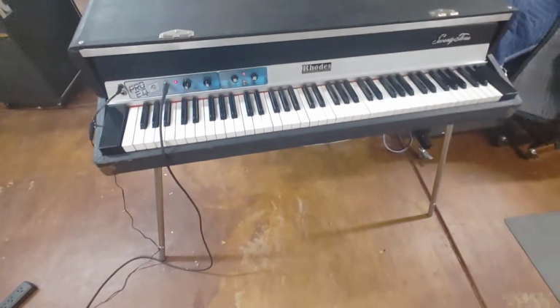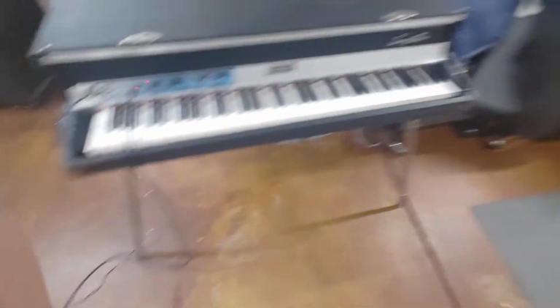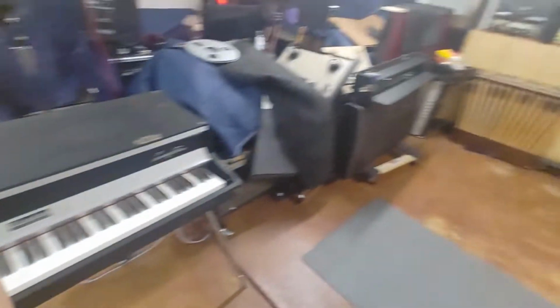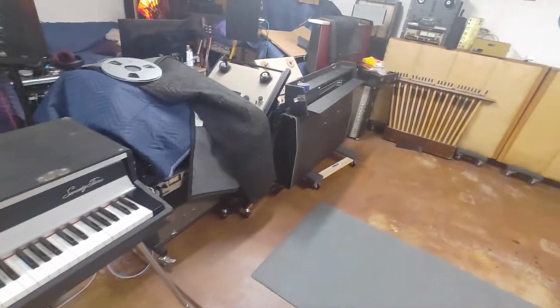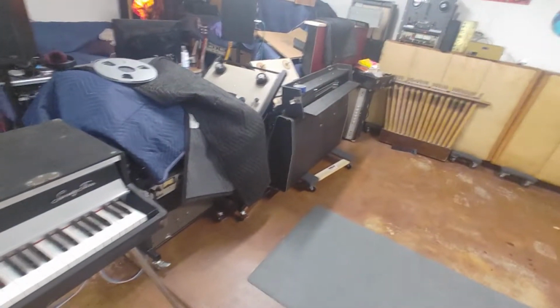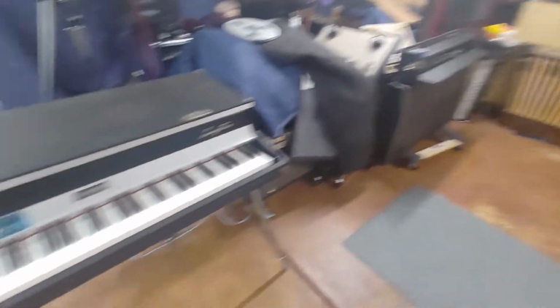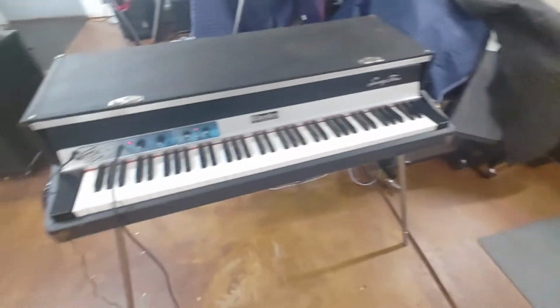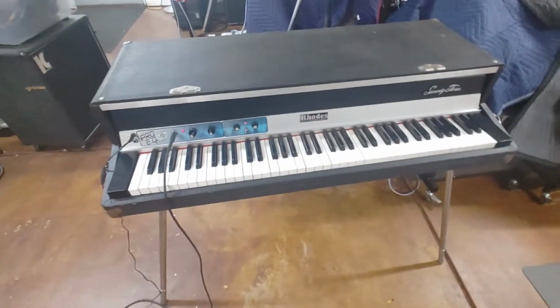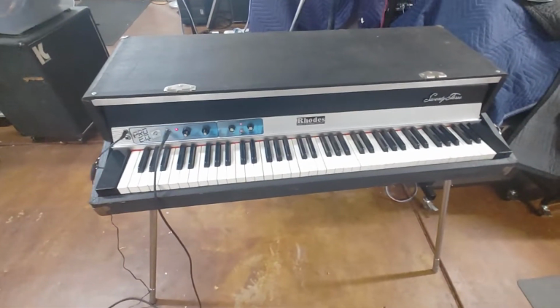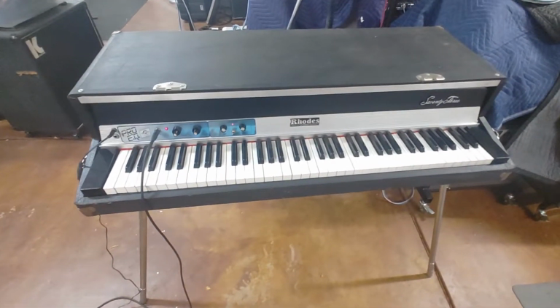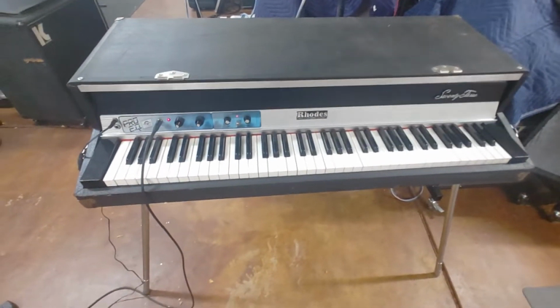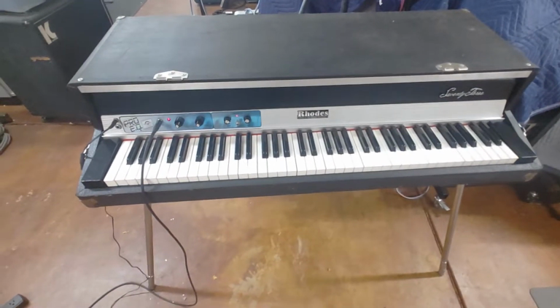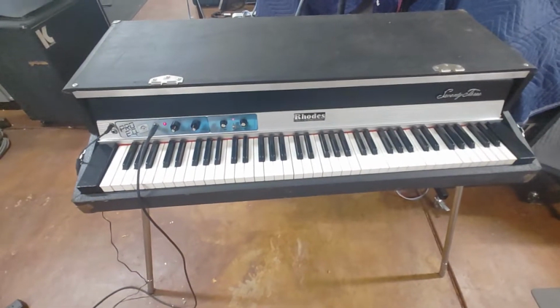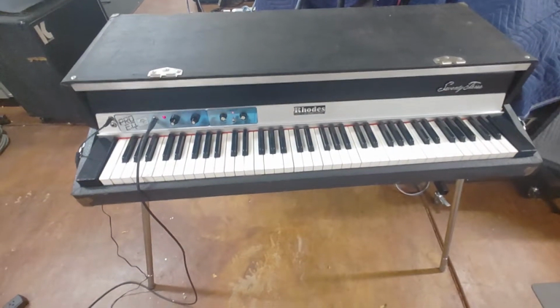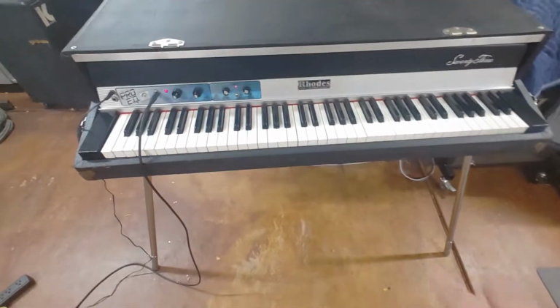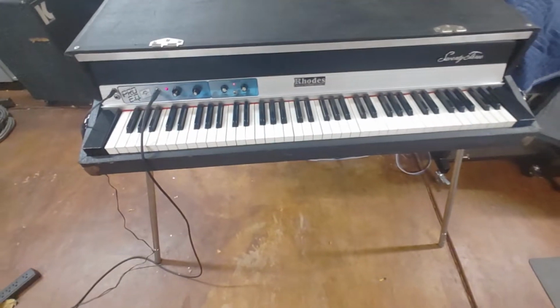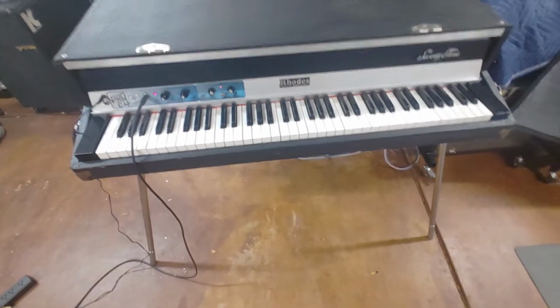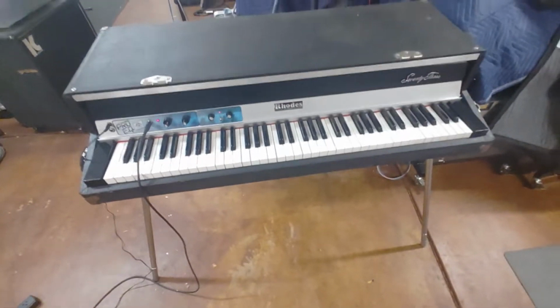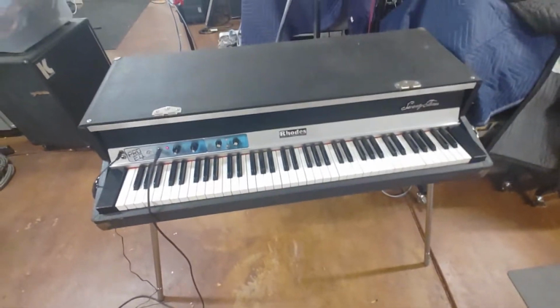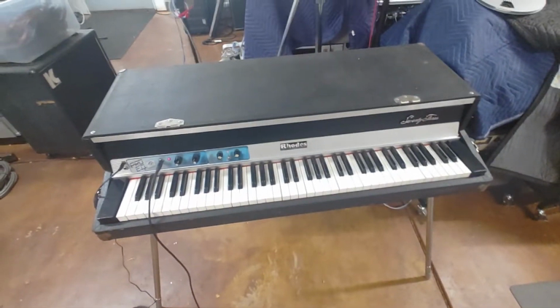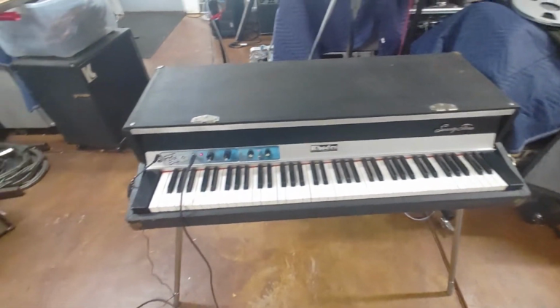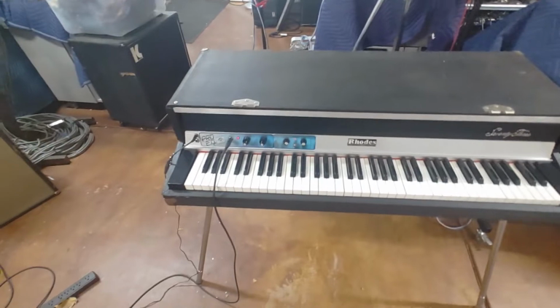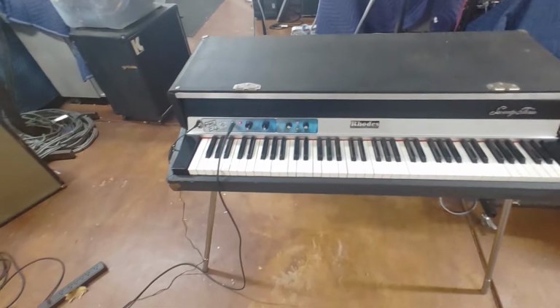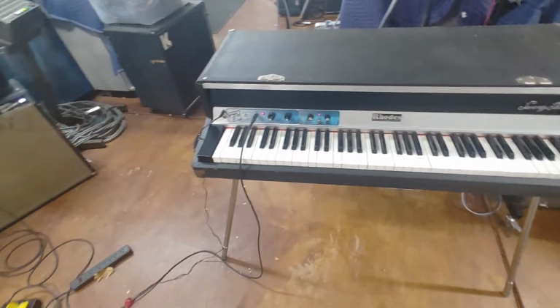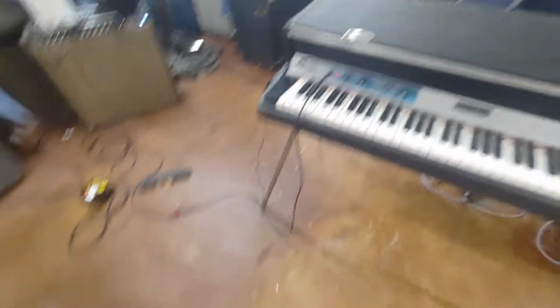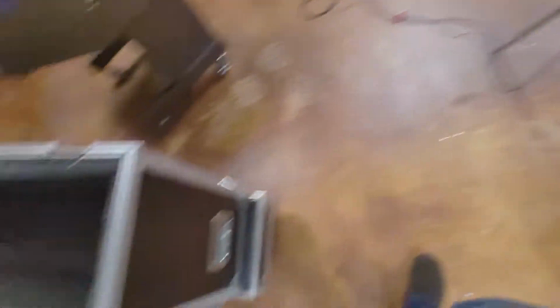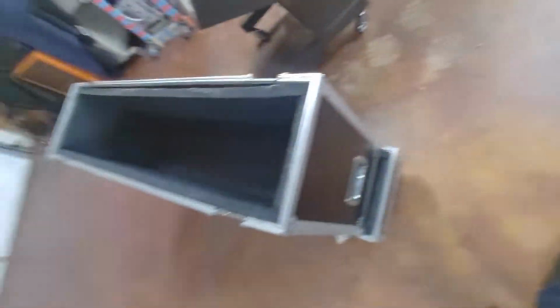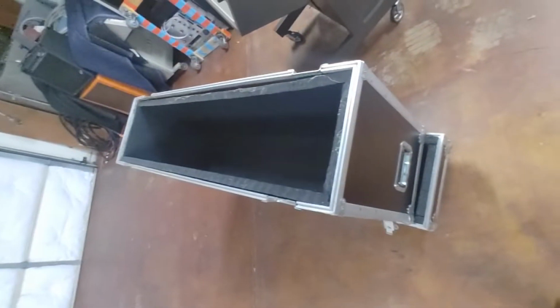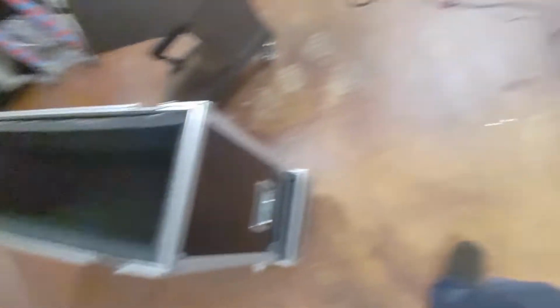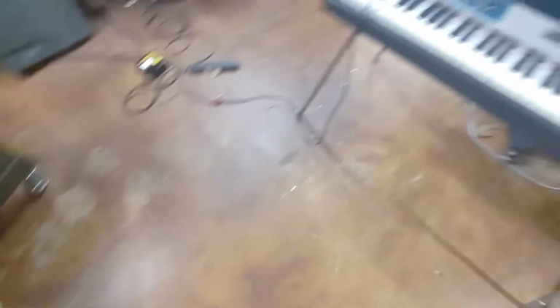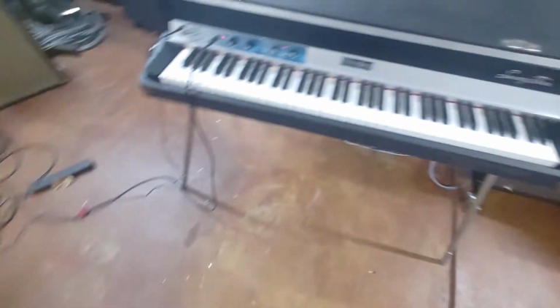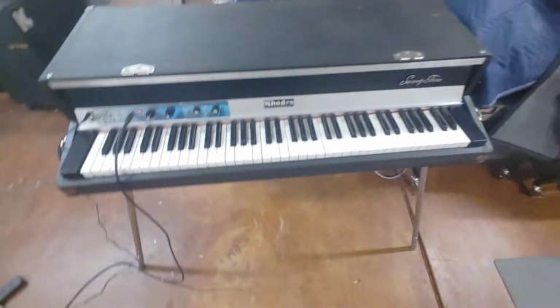And there's the lid. Got the foot pedal and all the braces and stuff. And there's a road case right here.